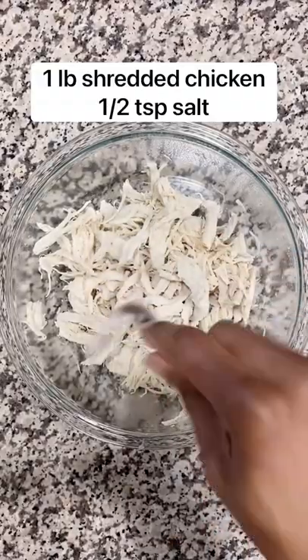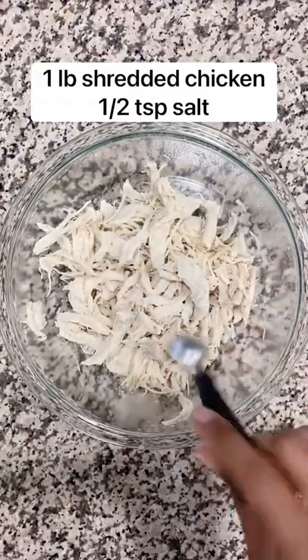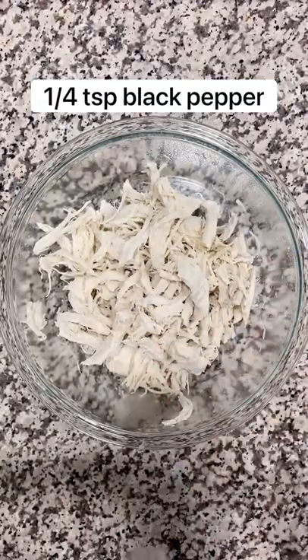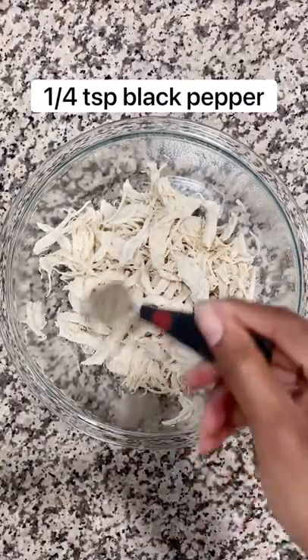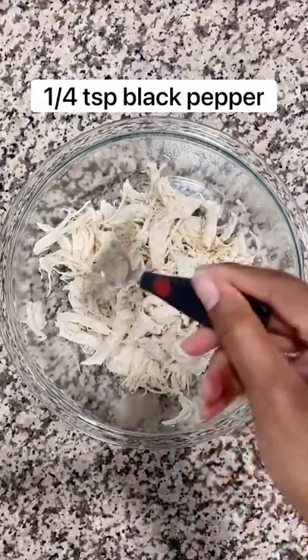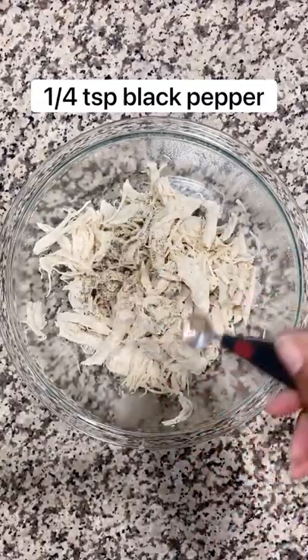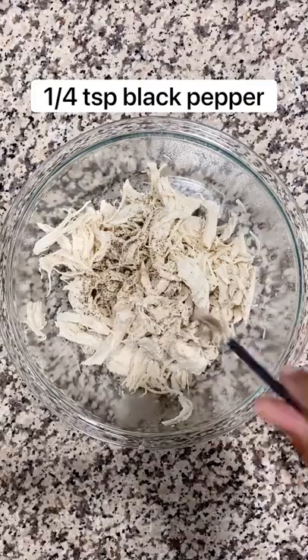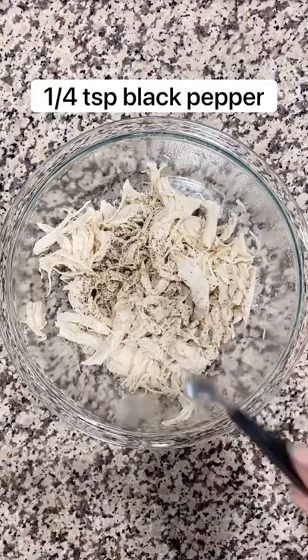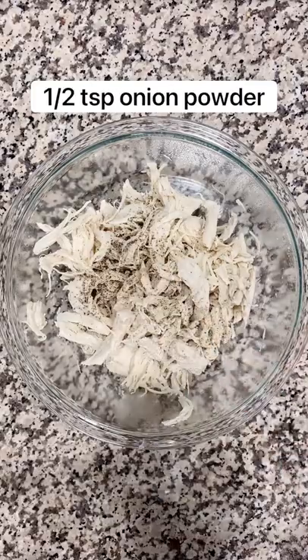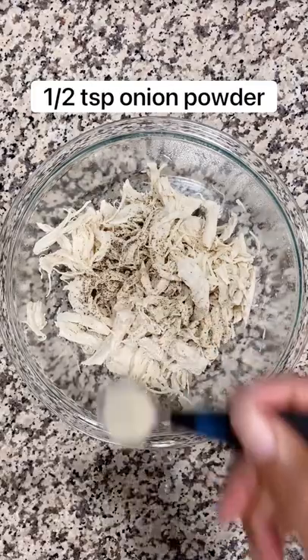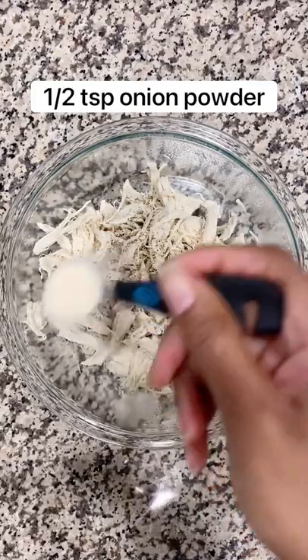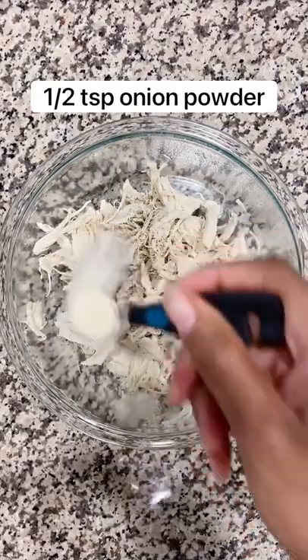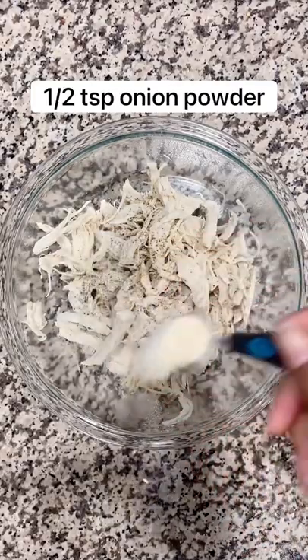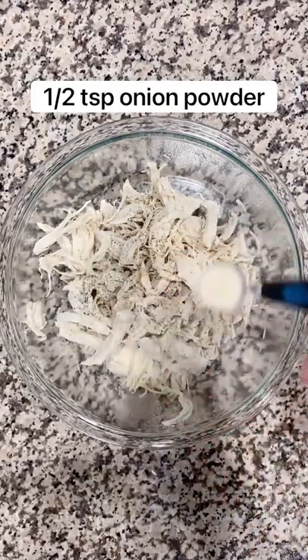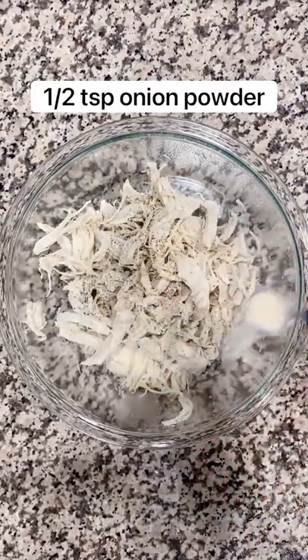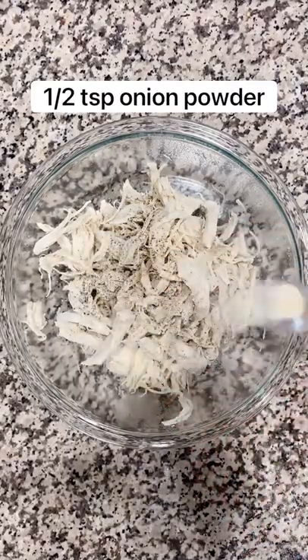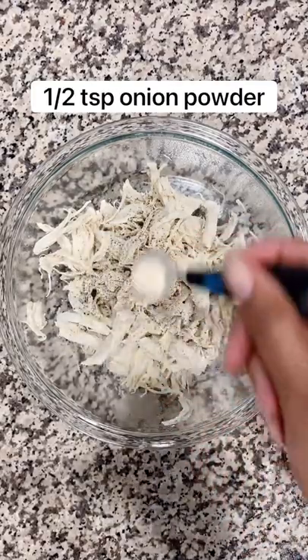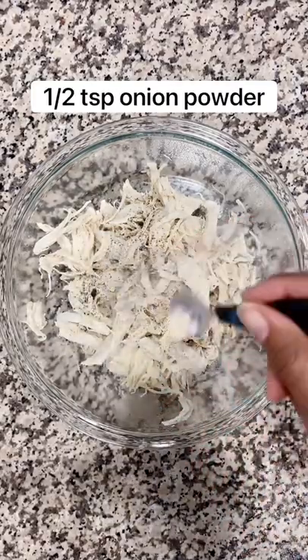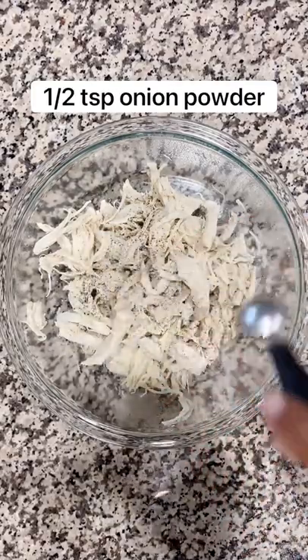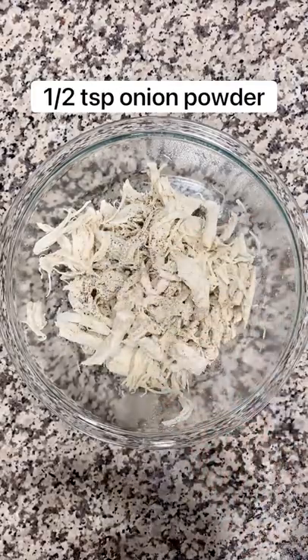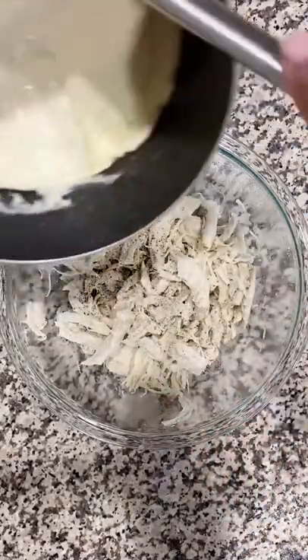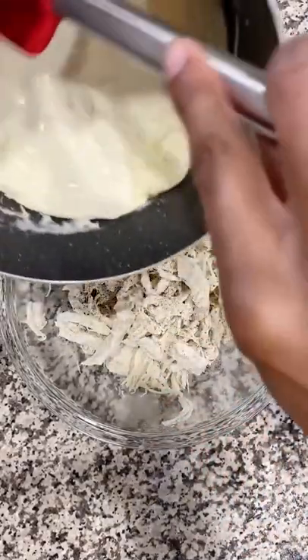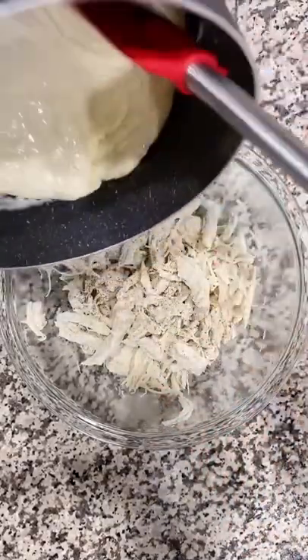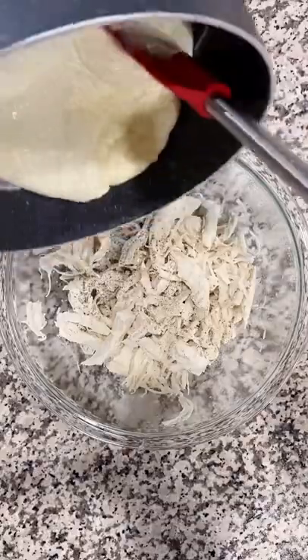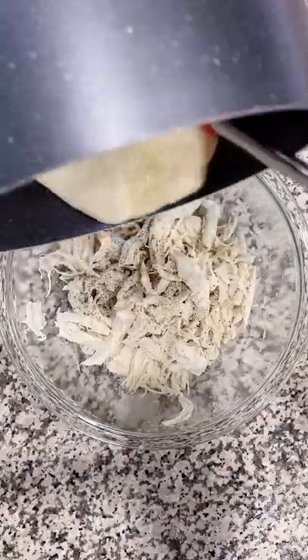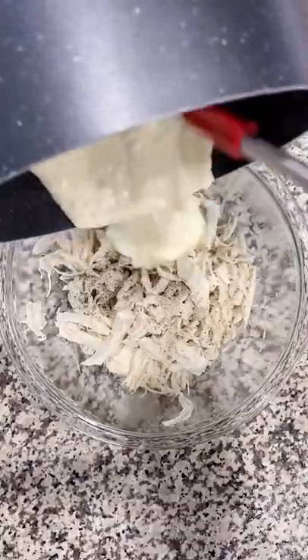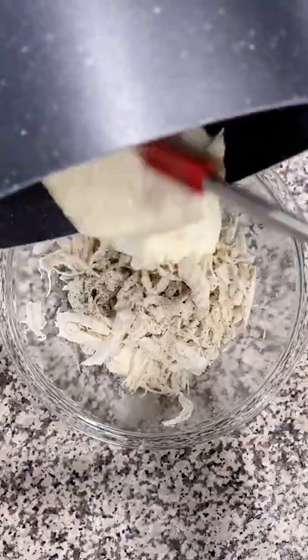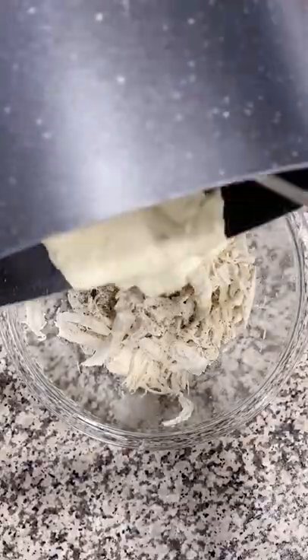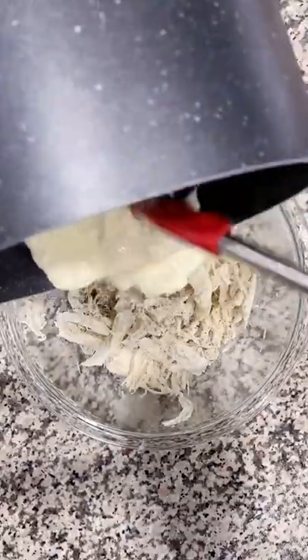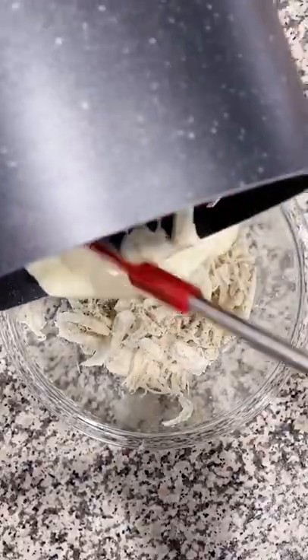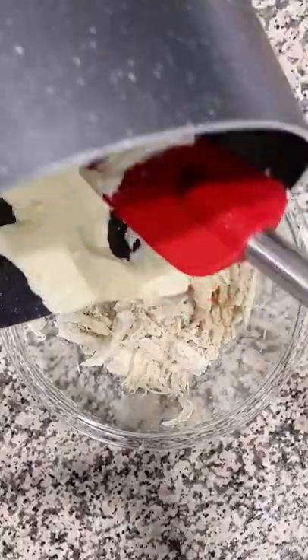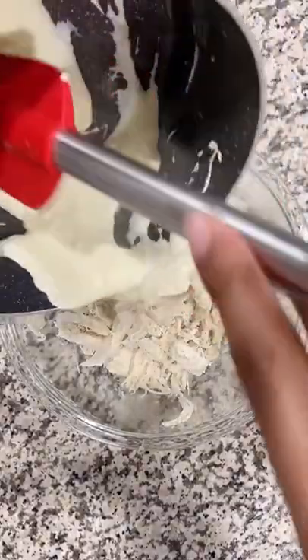Into shredded chicken, you want to add a half a teaspoon of salt, a fourth a teaspoon of black pepper, and a half a teaspoon of onion powder. Then add your seasoned shredded chicken and your cream sauce together.